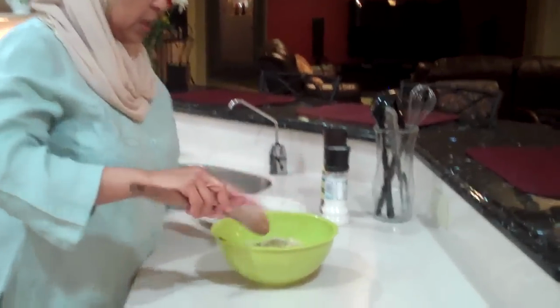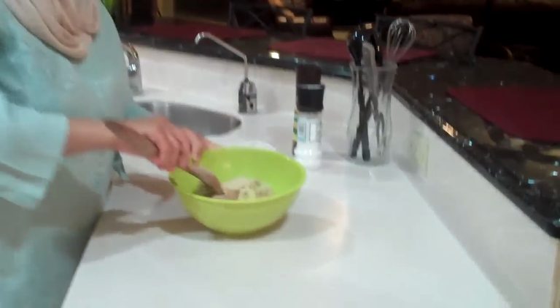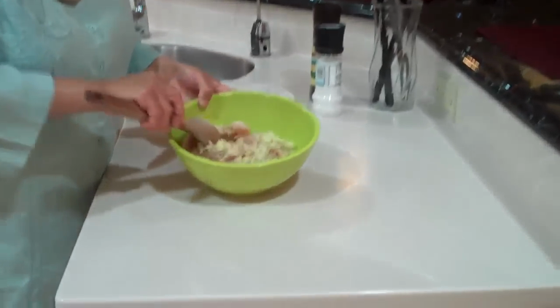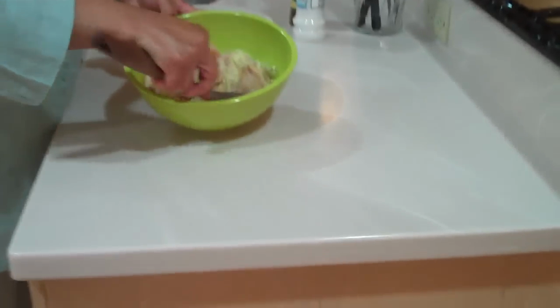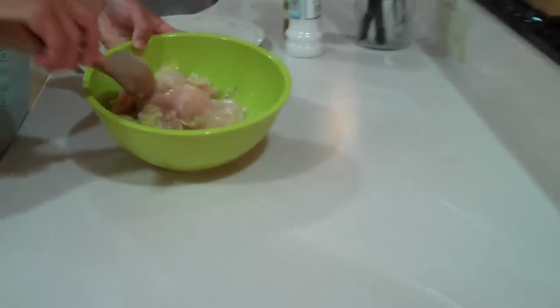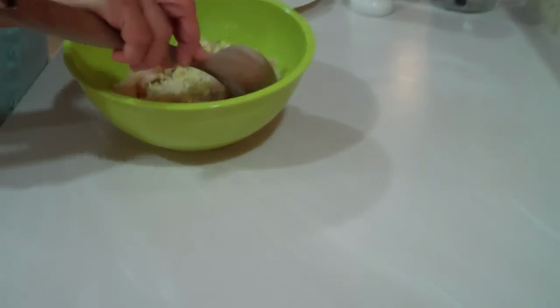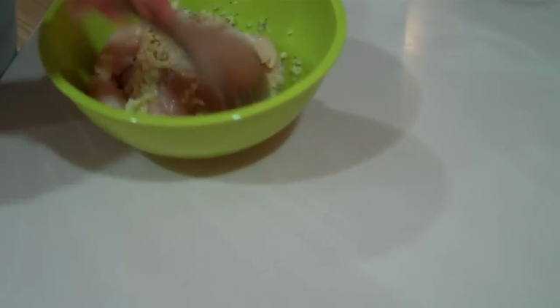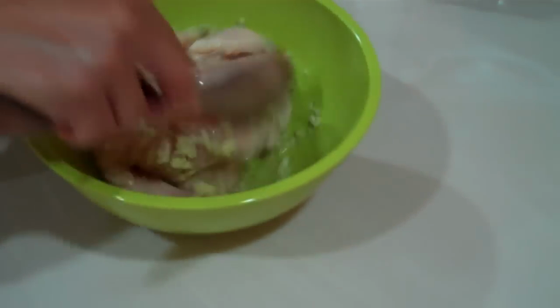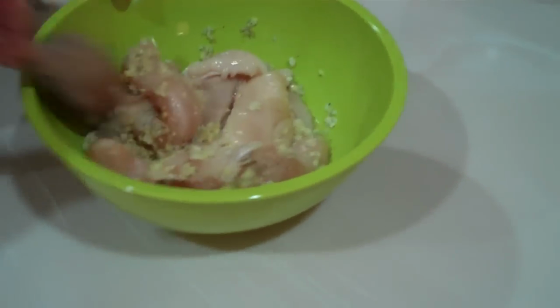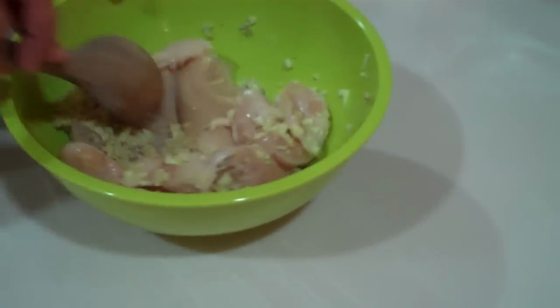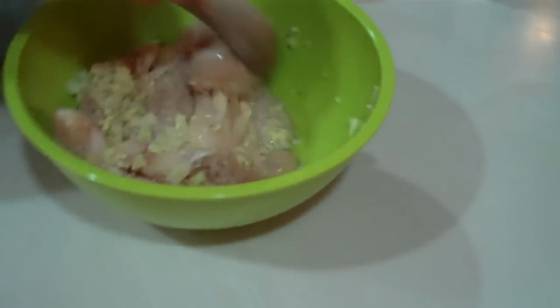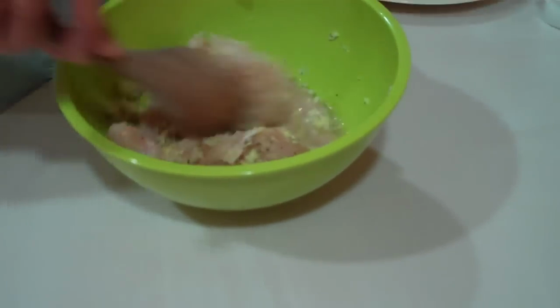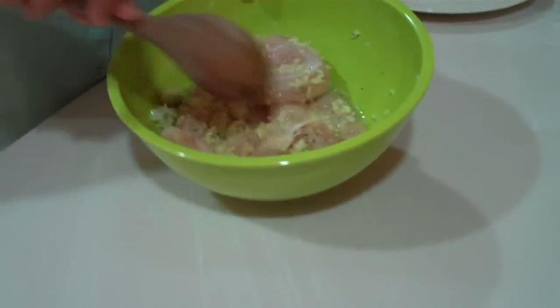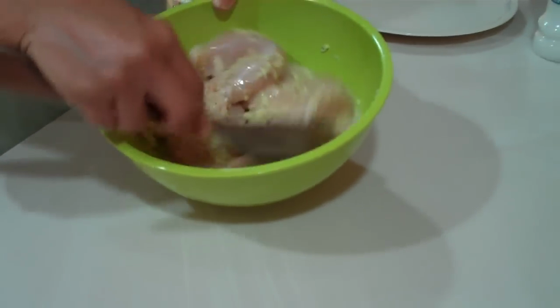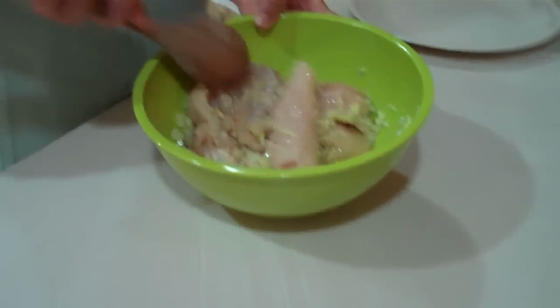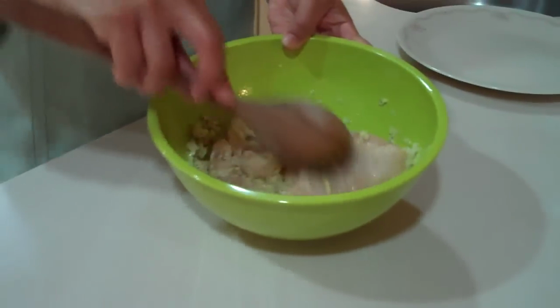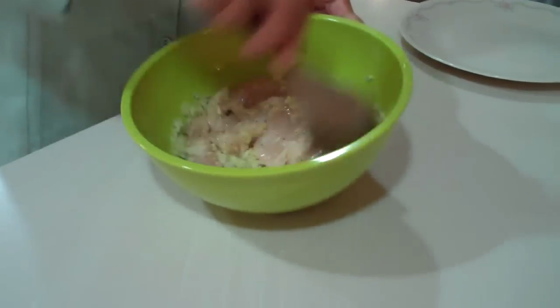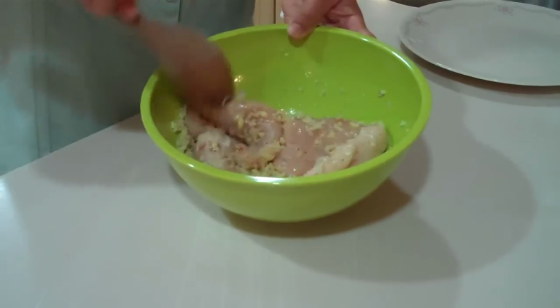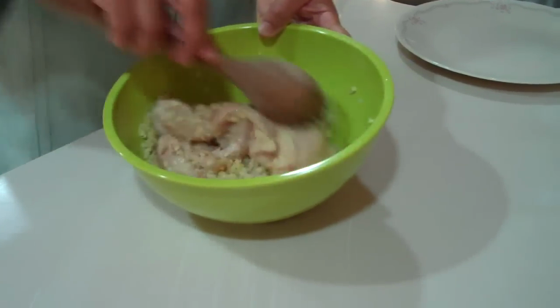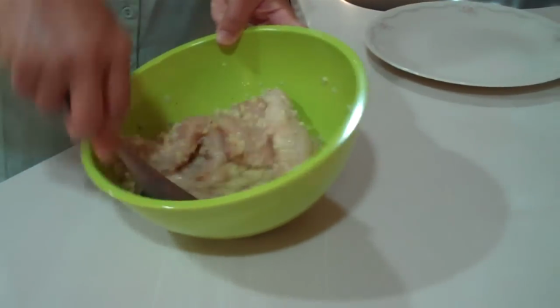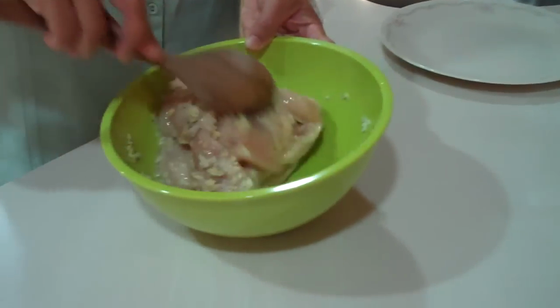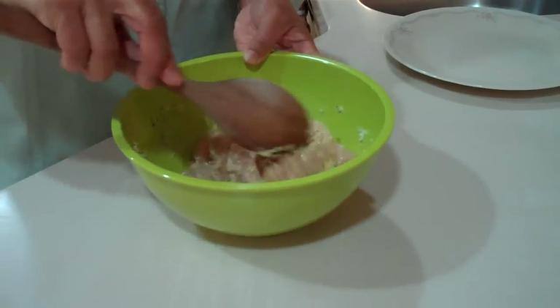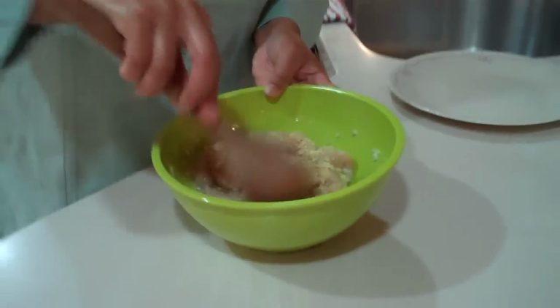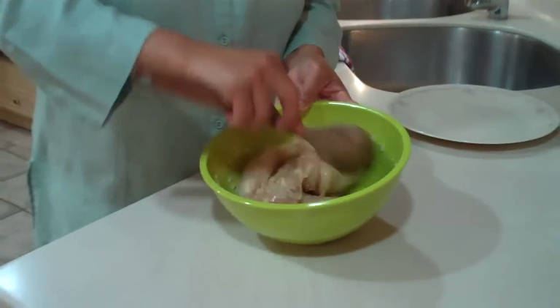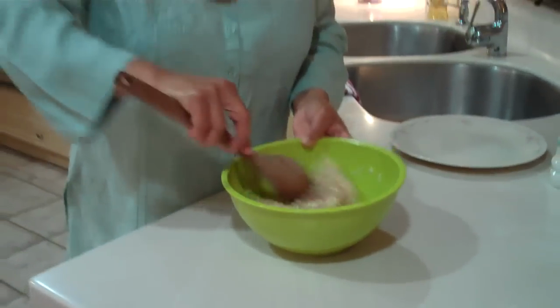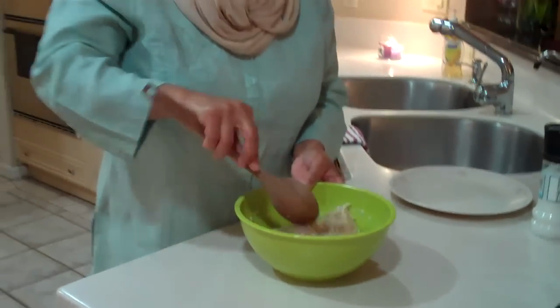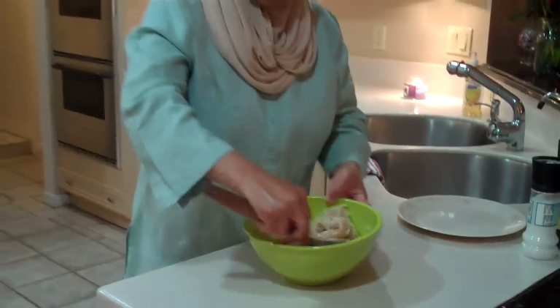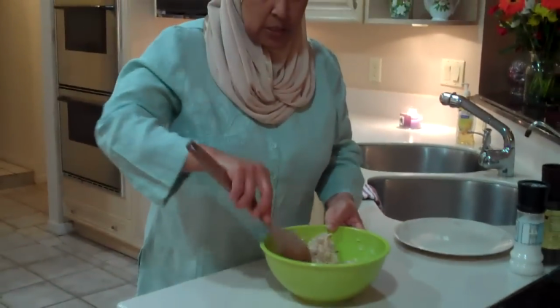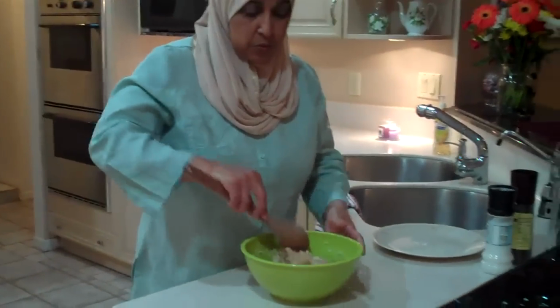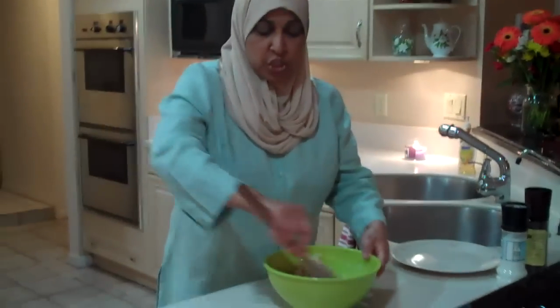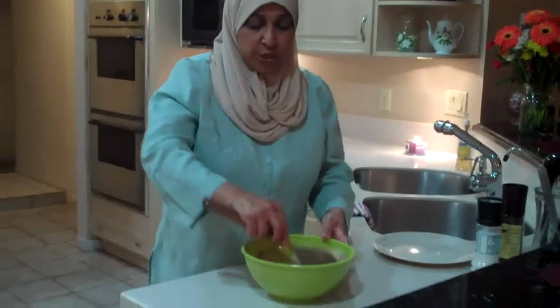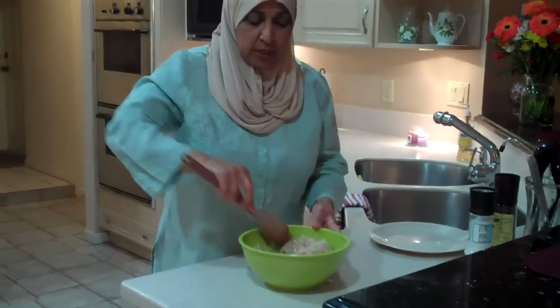We're going to mix this together and let it marinate for about 15 minutes so it can soak up all the juices and all the fresh ginger and garlic.